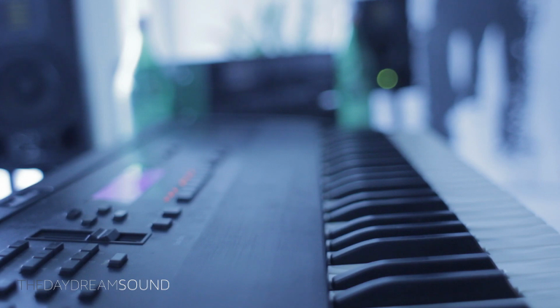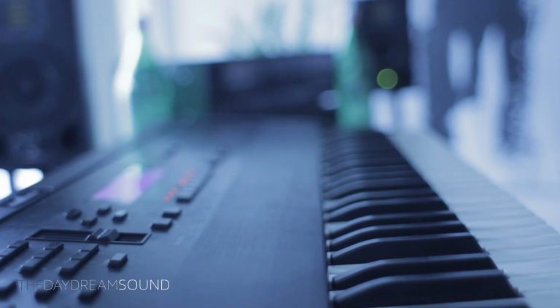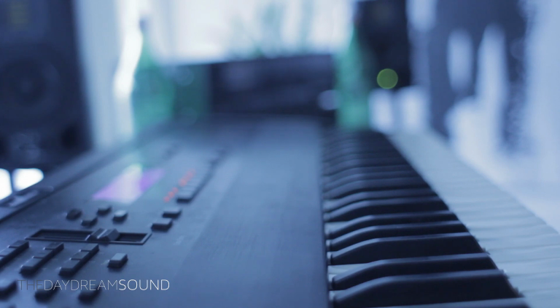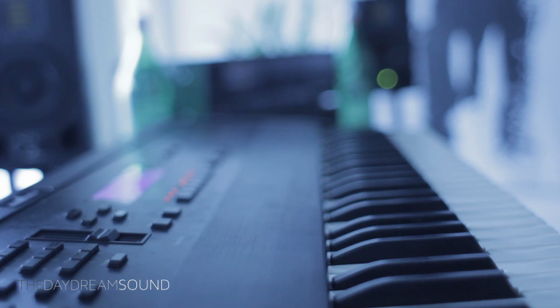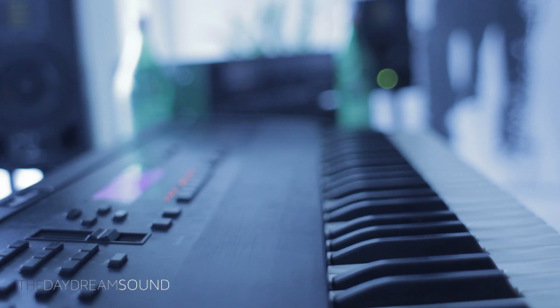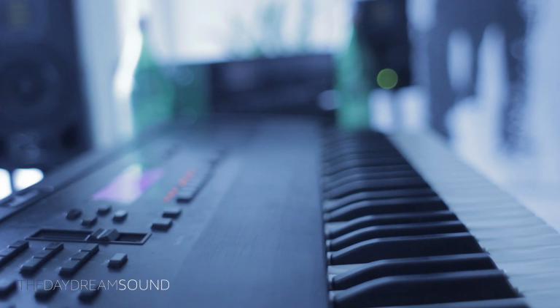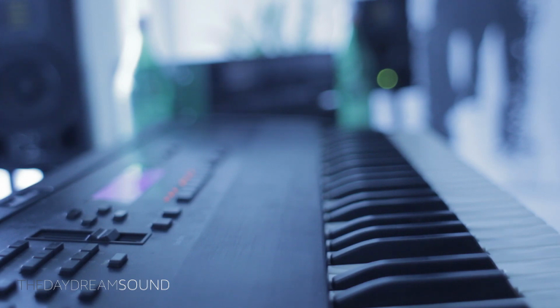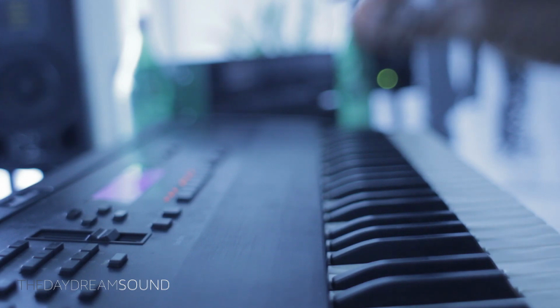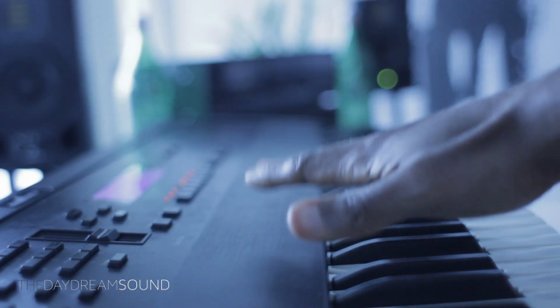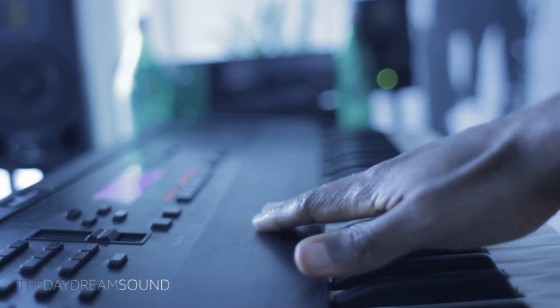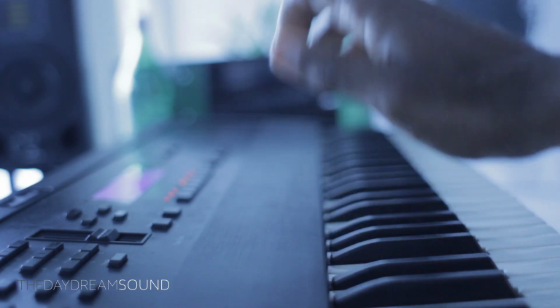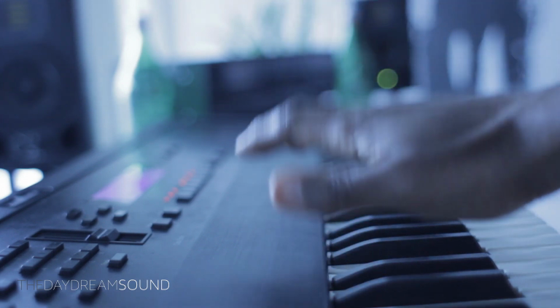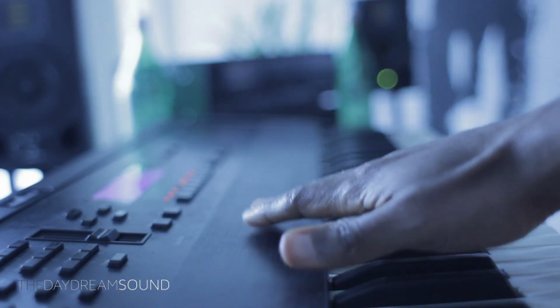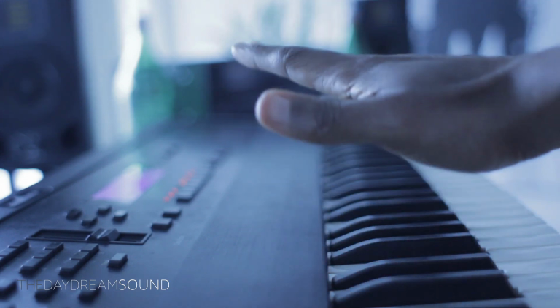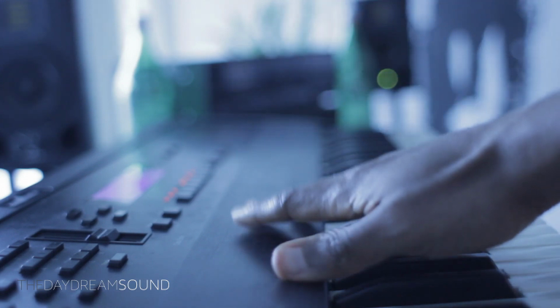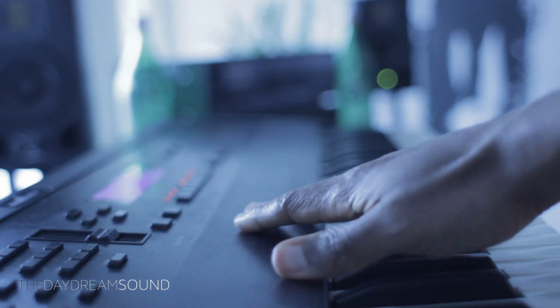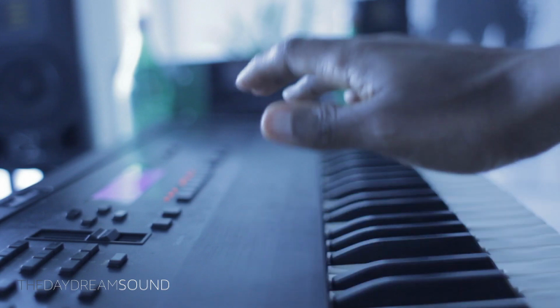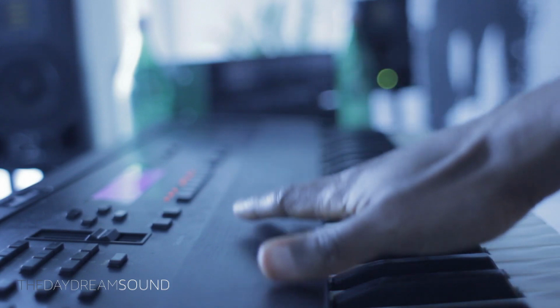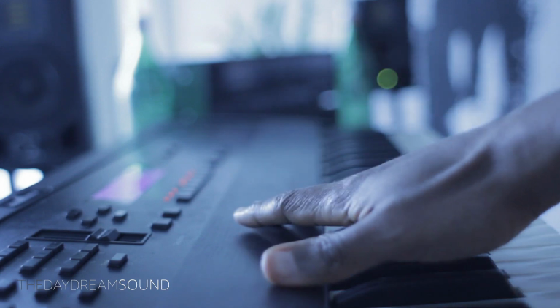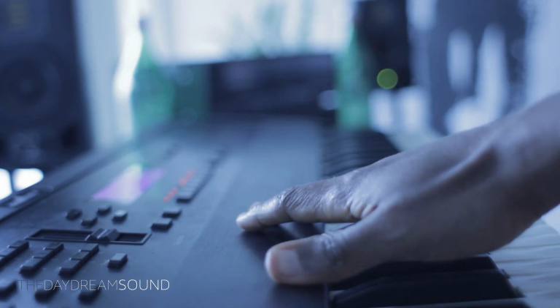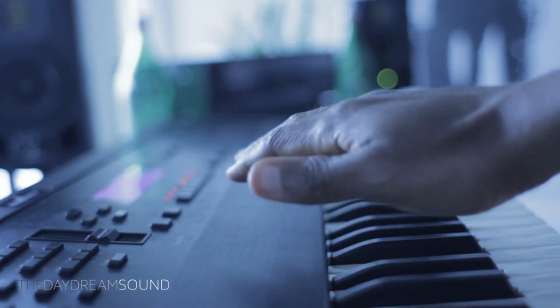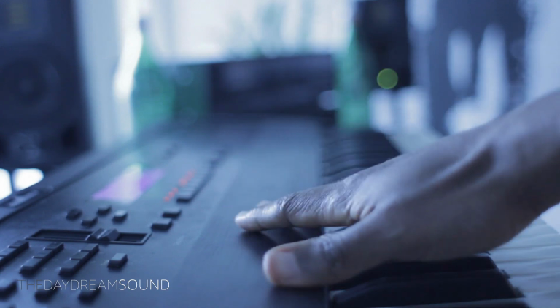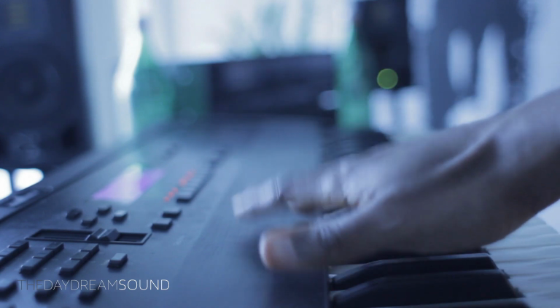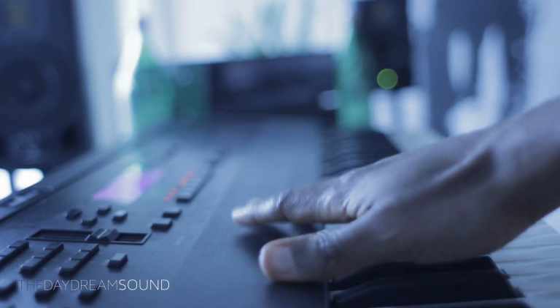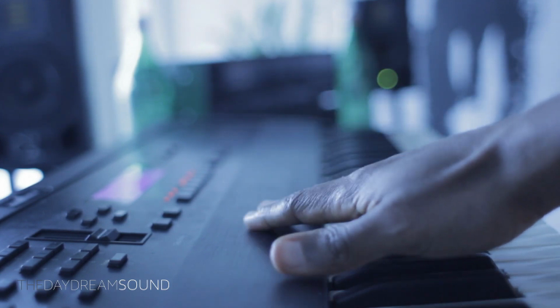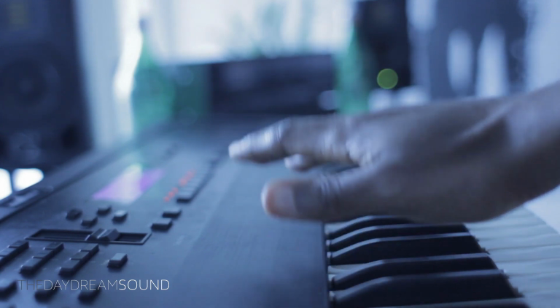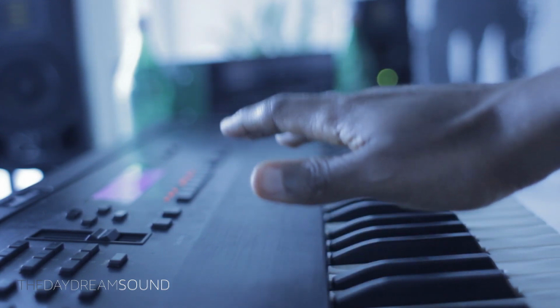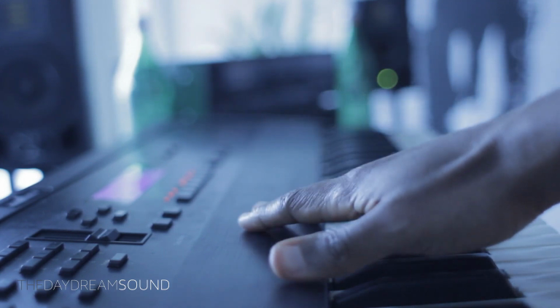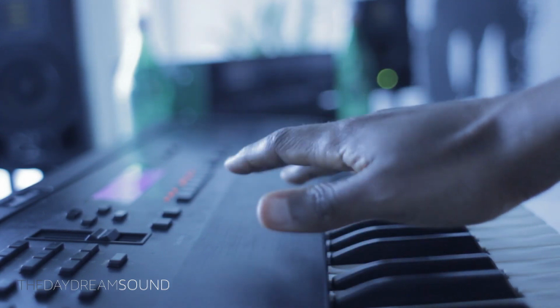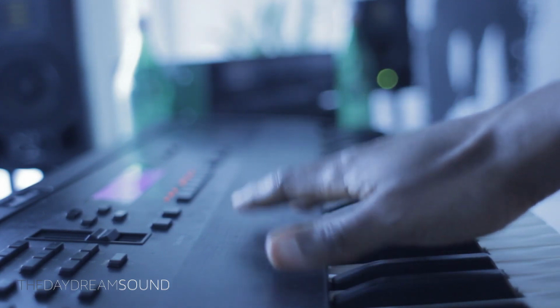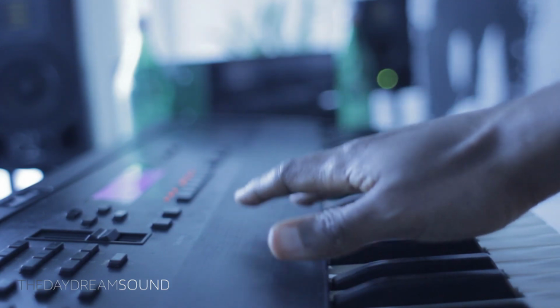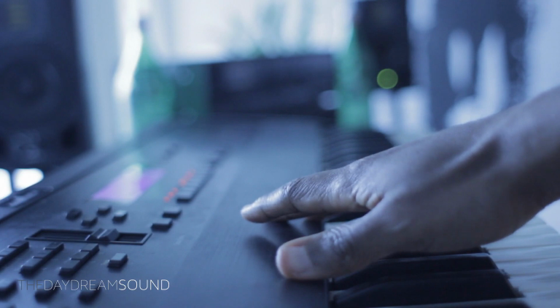What is going on? We are here with the Ensoniq ASR-10 — super powerful, top-of-the-line sampler from Ensoniq, the now defunct company.